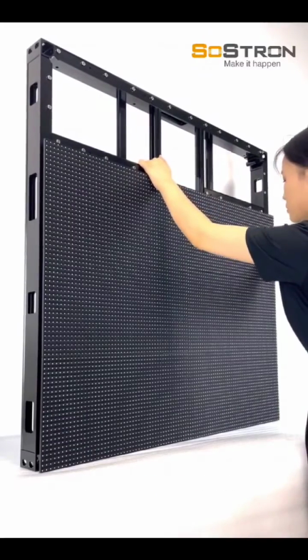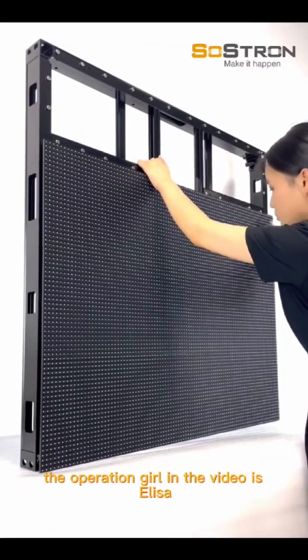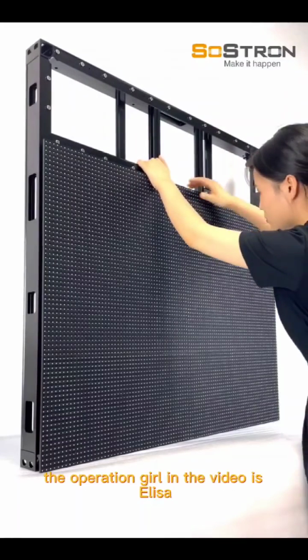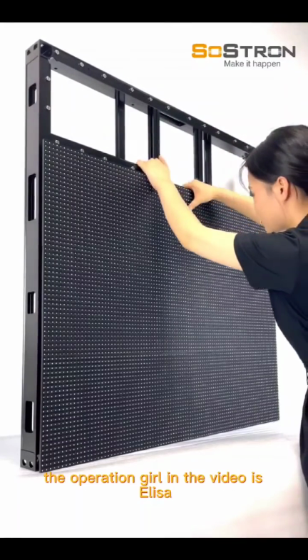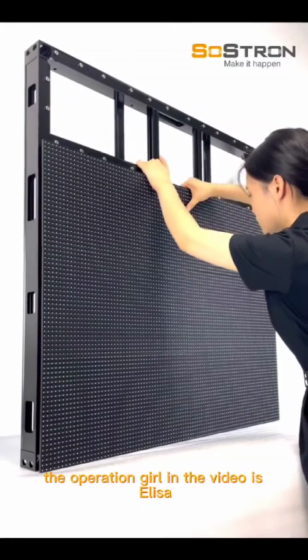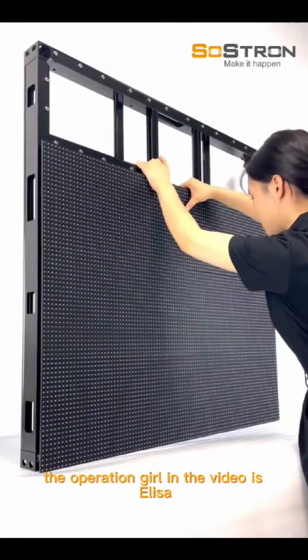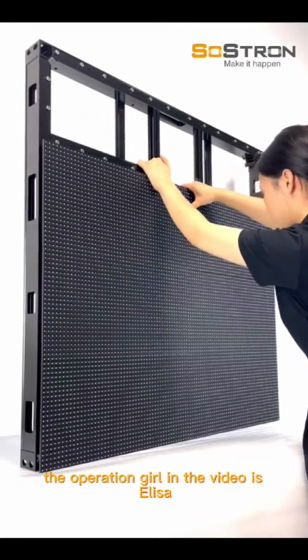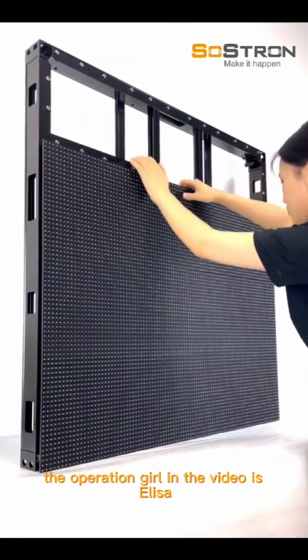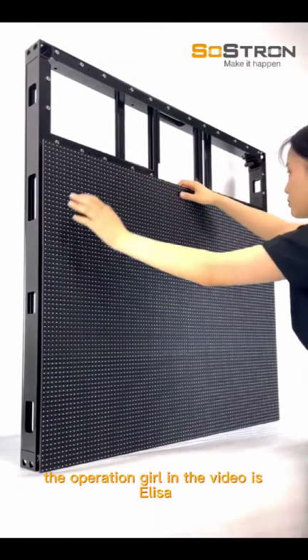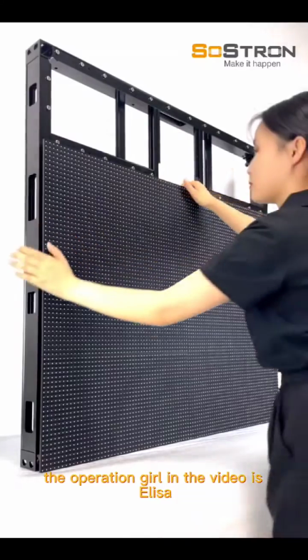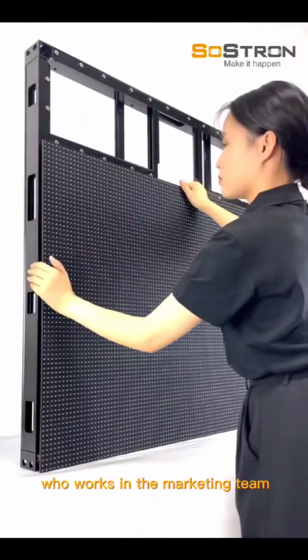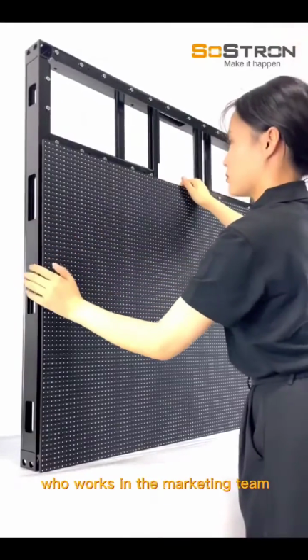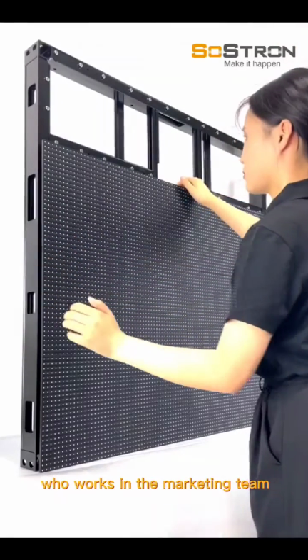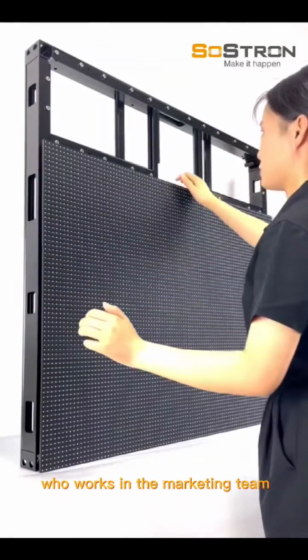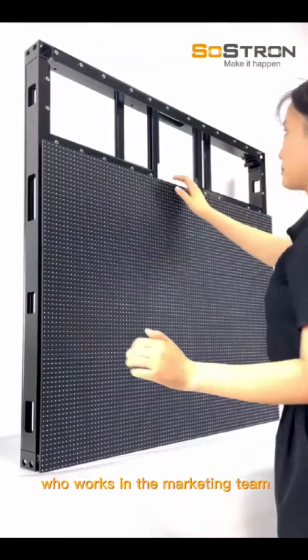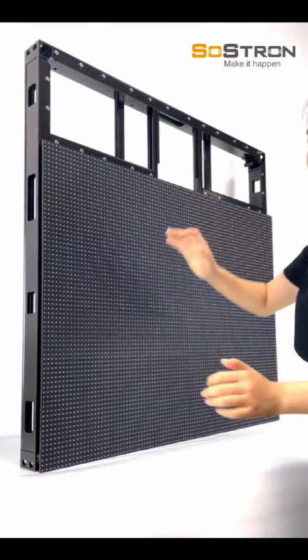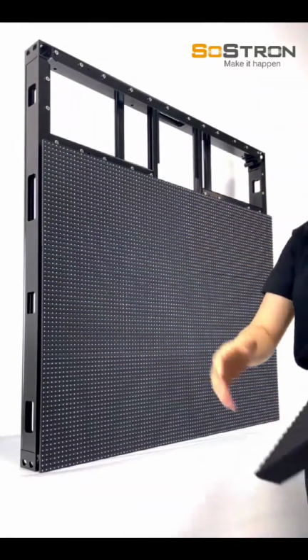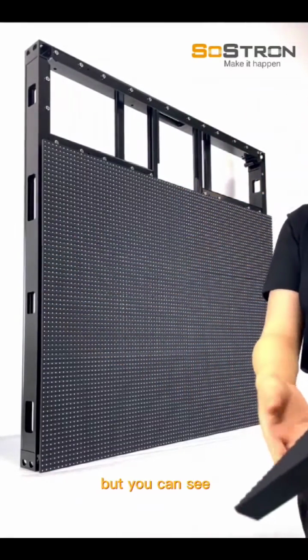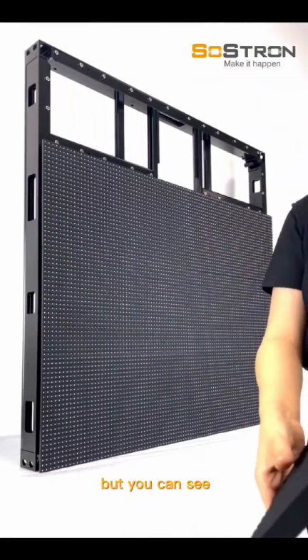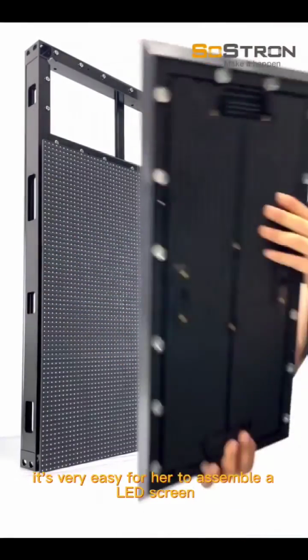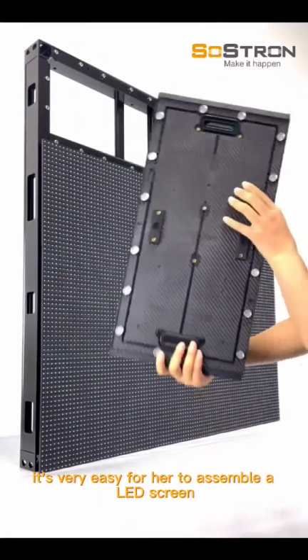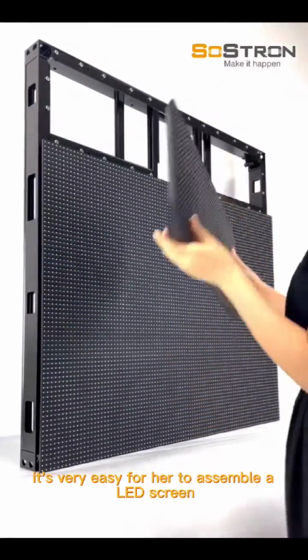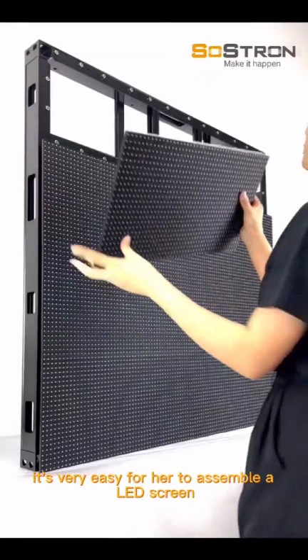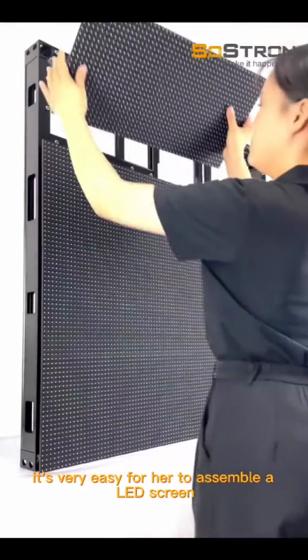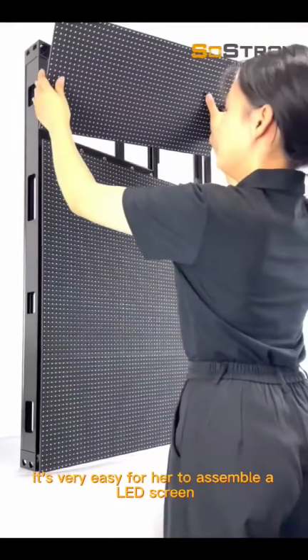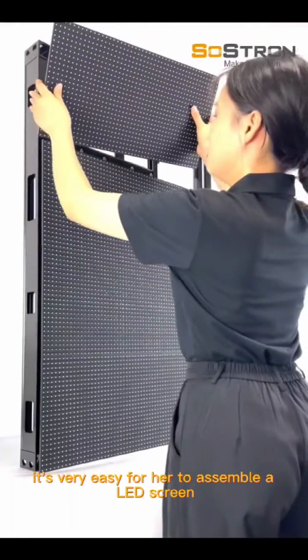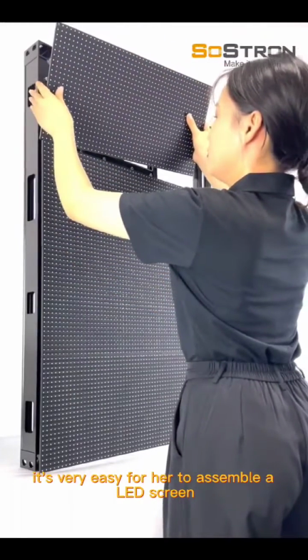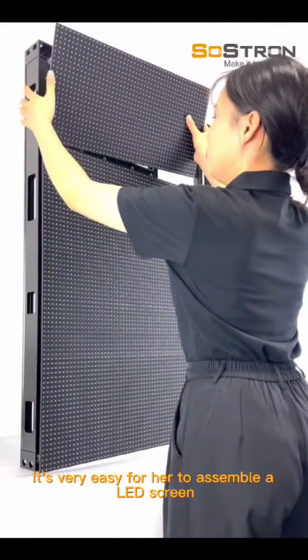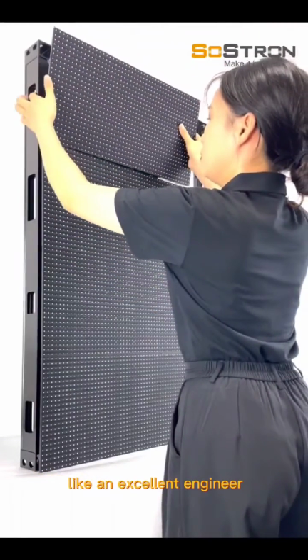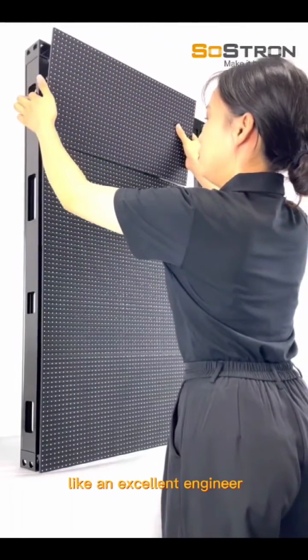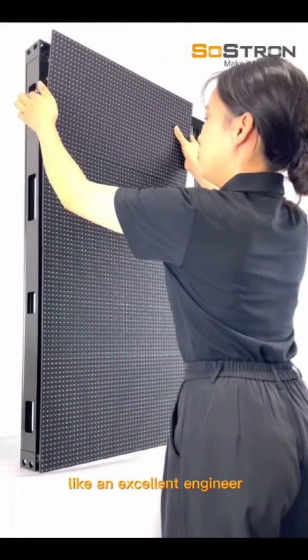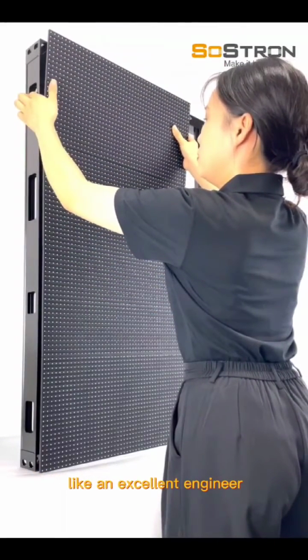The operator in the video is Alyssa, who works in the marketing team. But you can see it's very easy for her to assemble a LED screen like an excellent engineer.